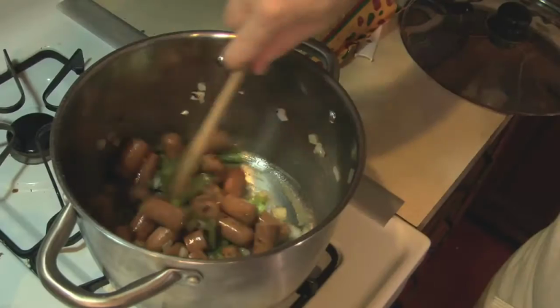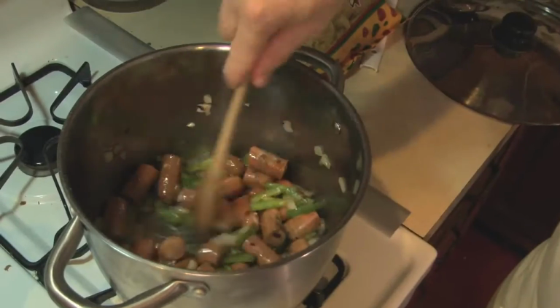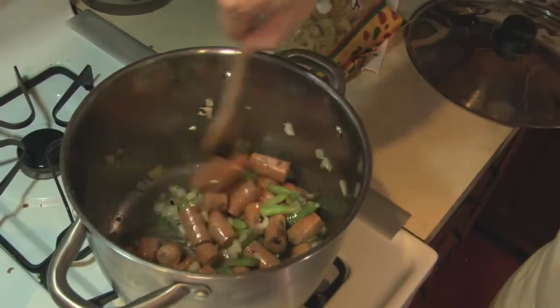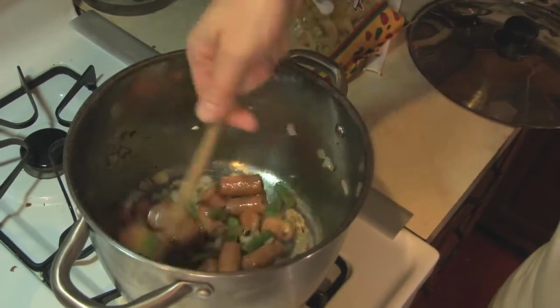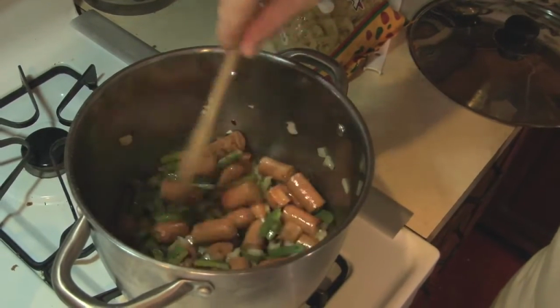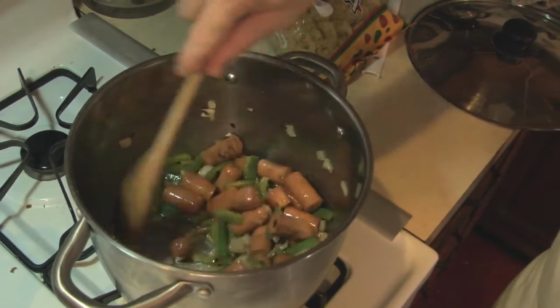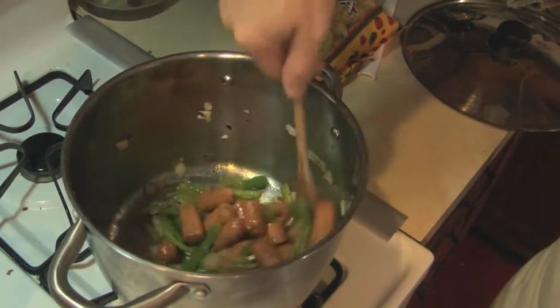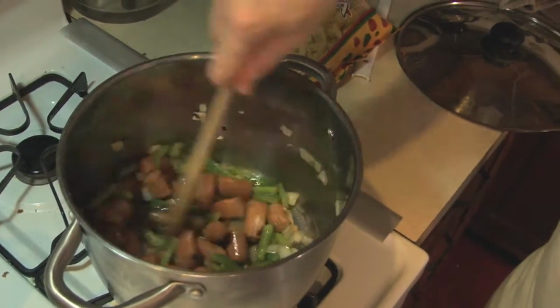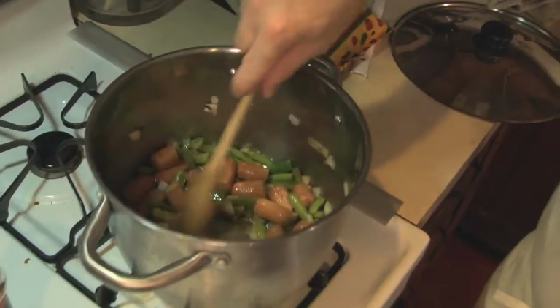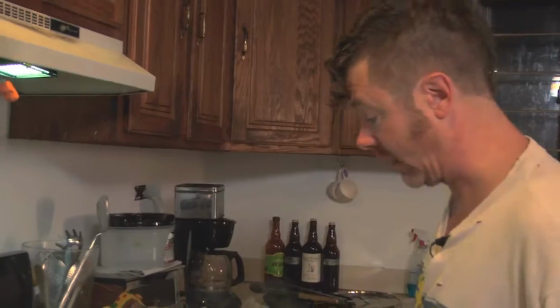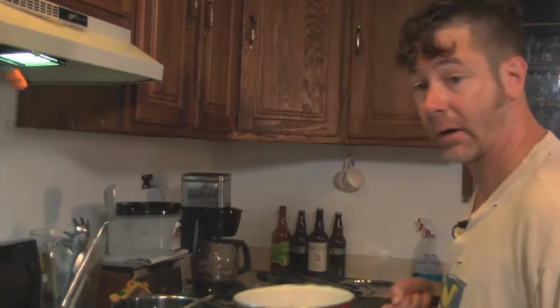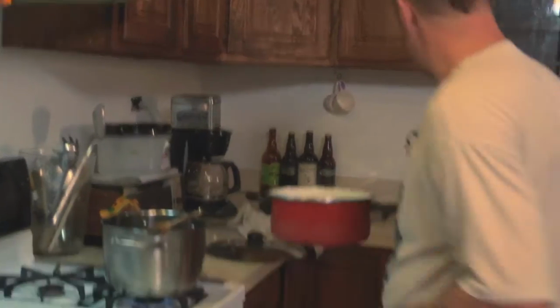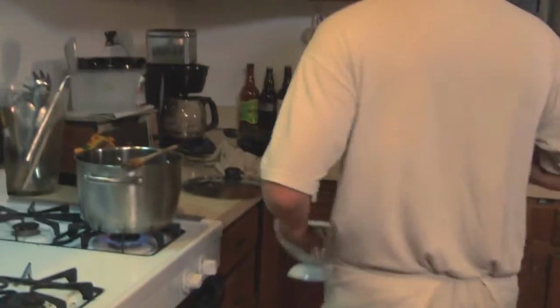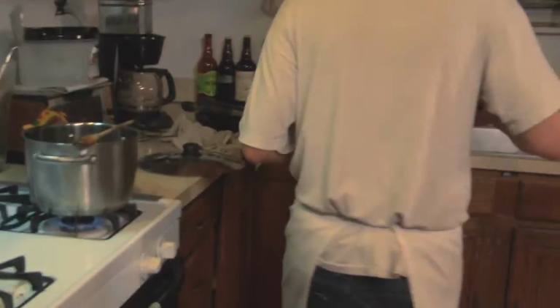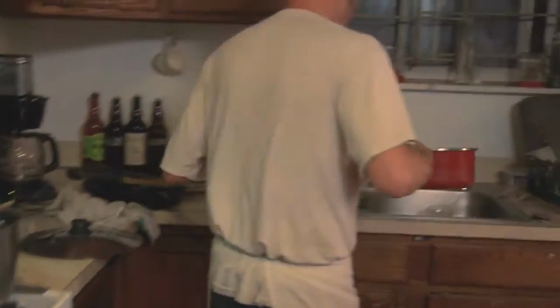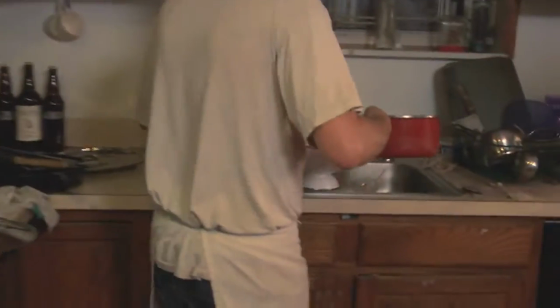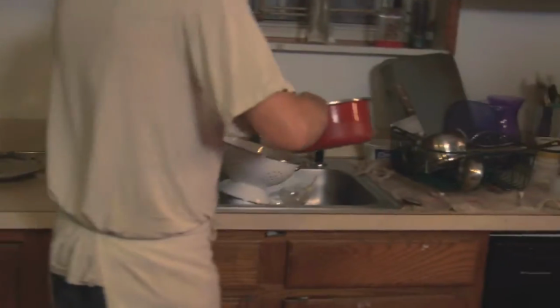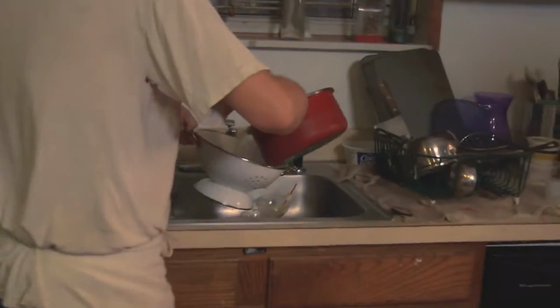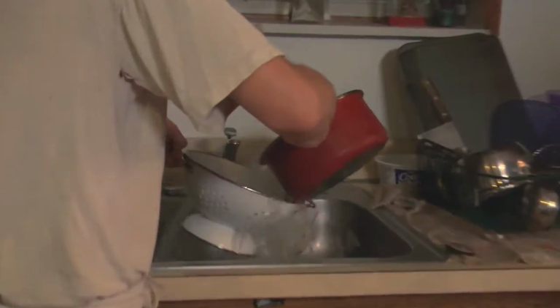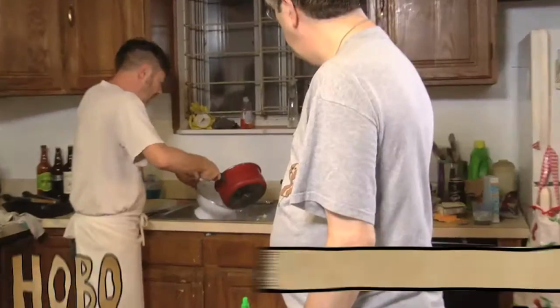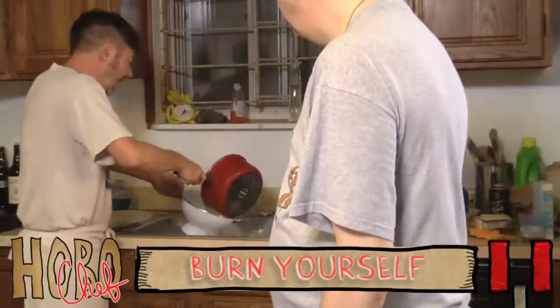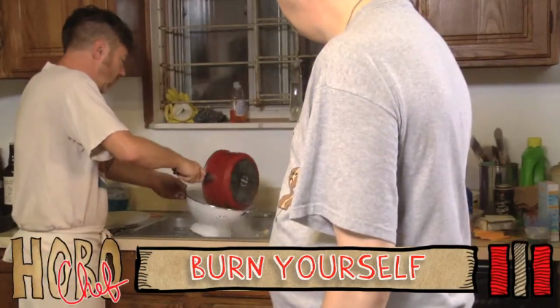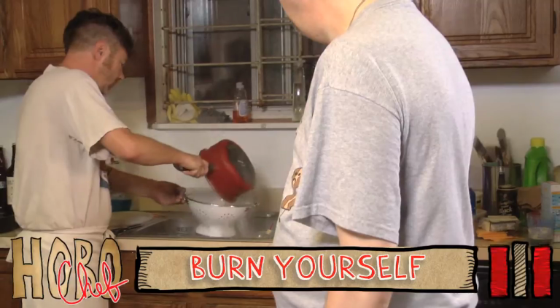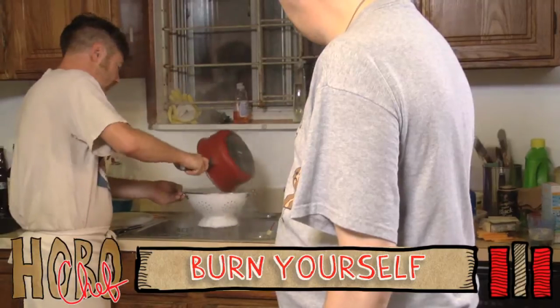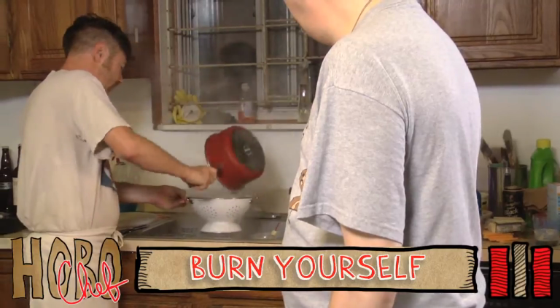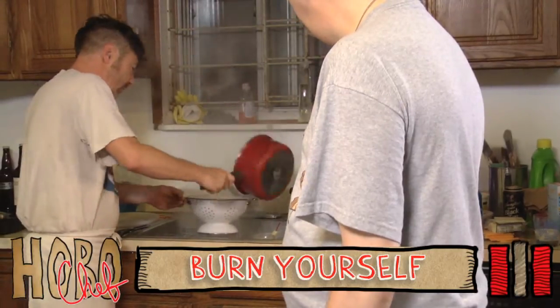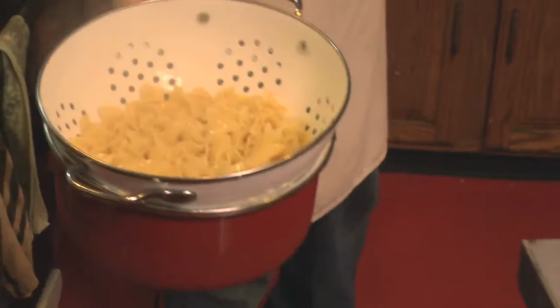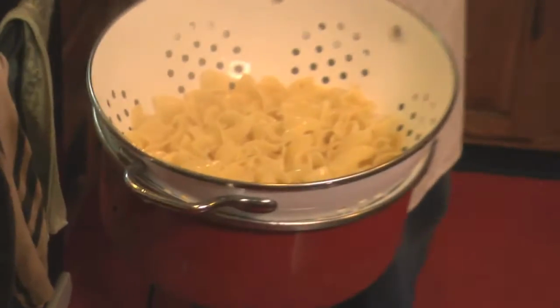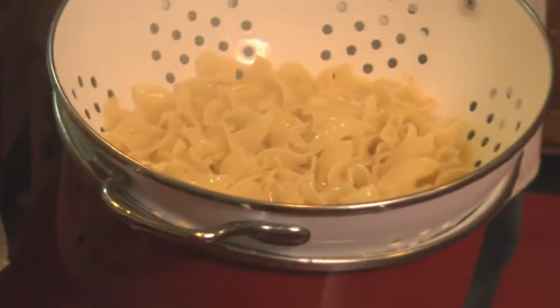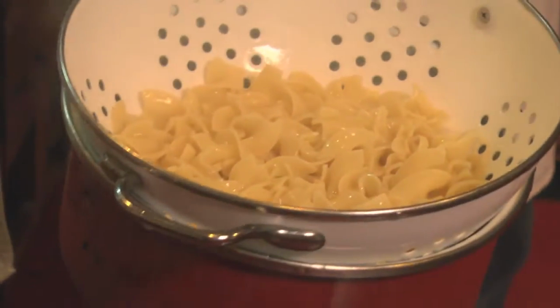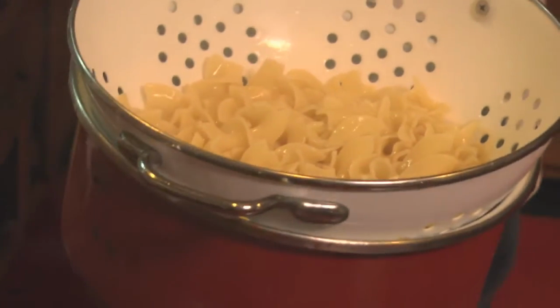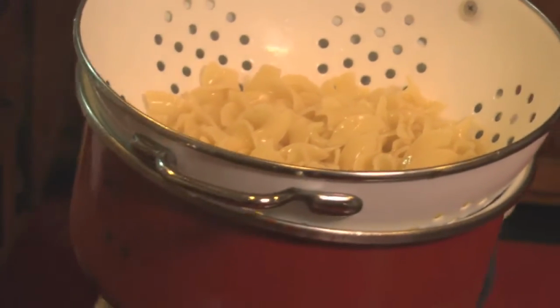While that's browning up, I'm going to drain the noodles we cooked off a little bit earlier. Don't mind me. Noodles — perfect for hot dog stew.